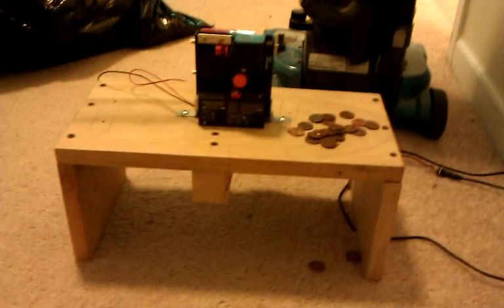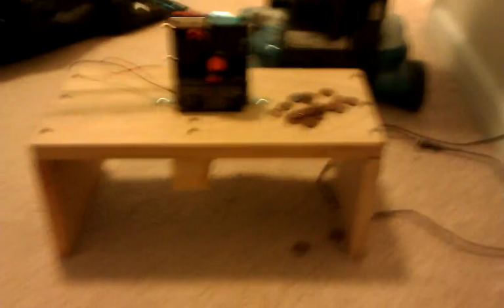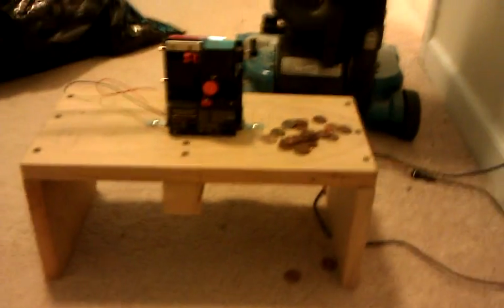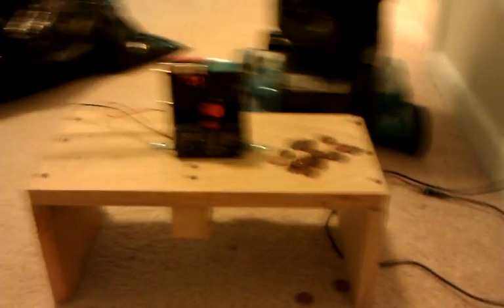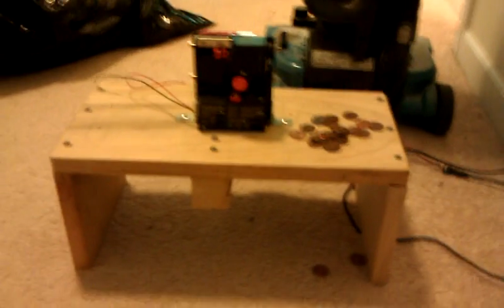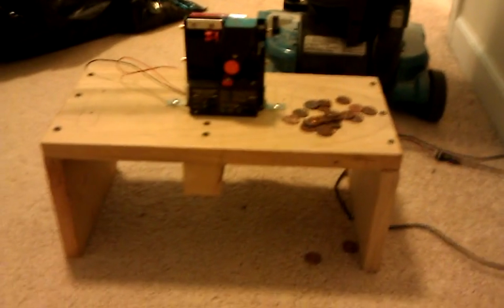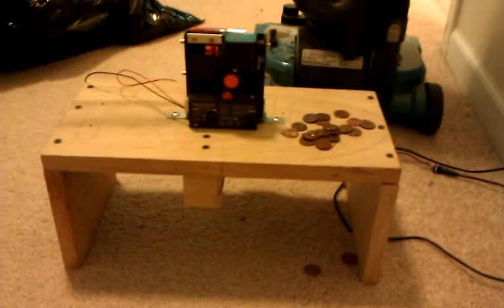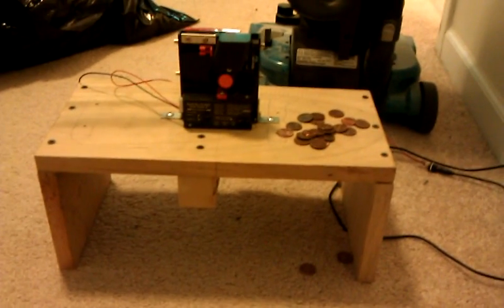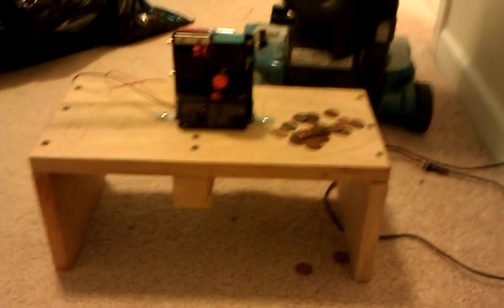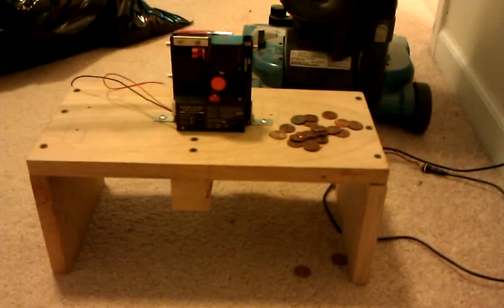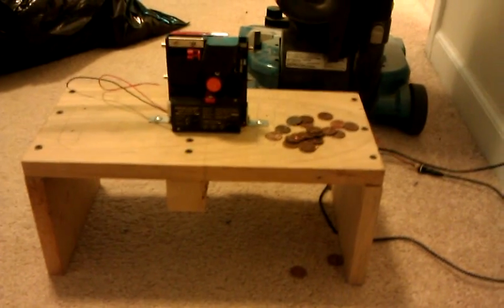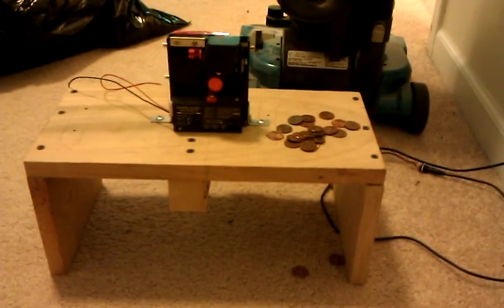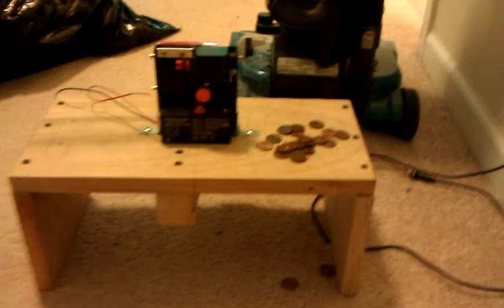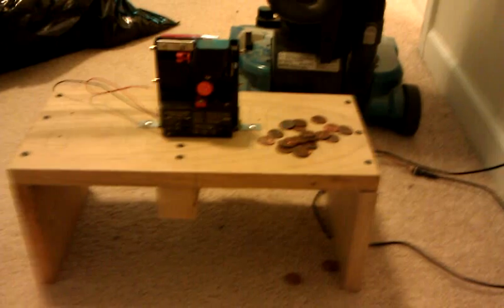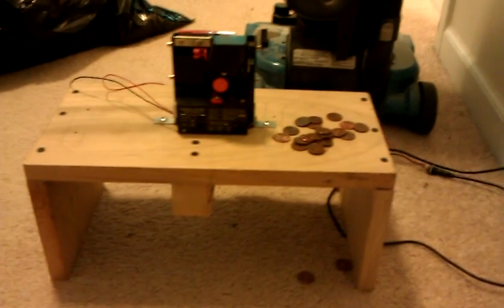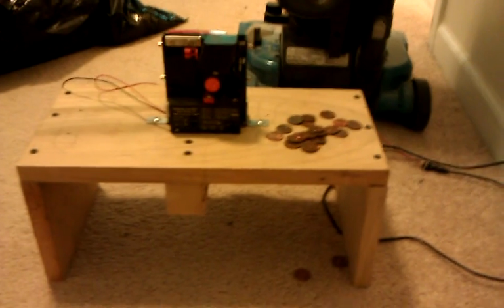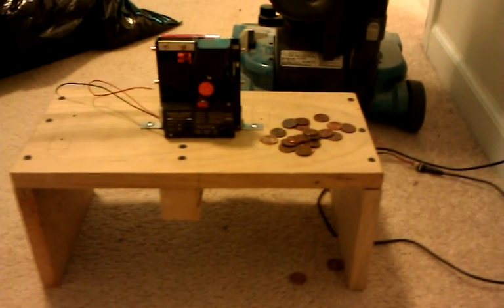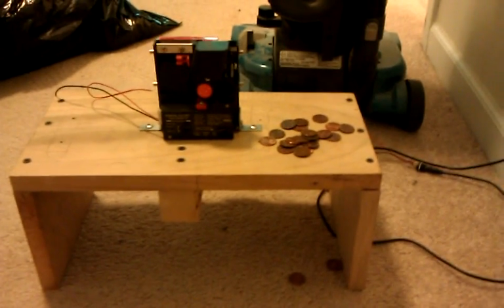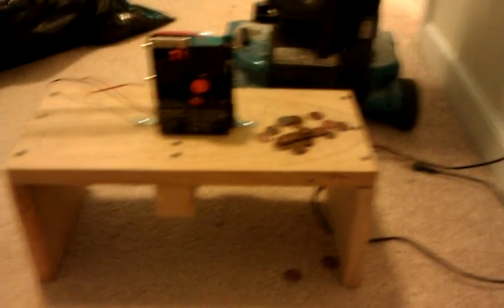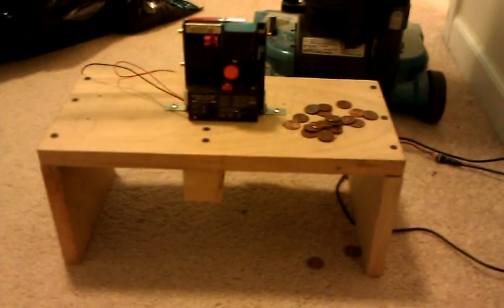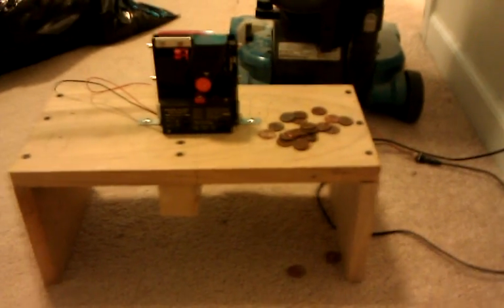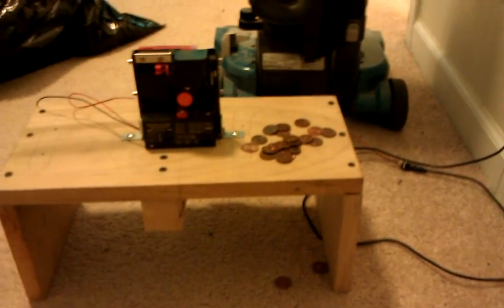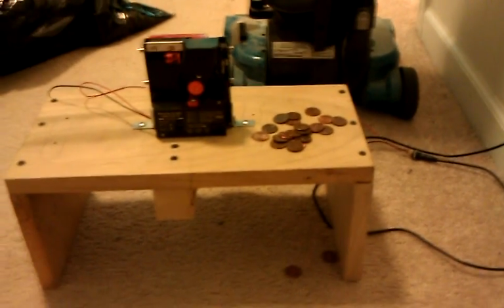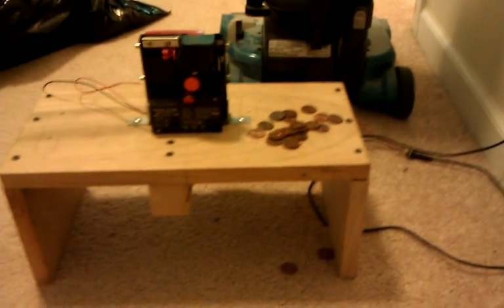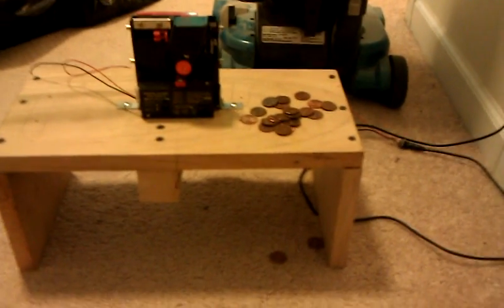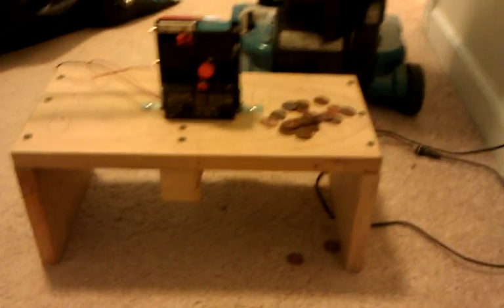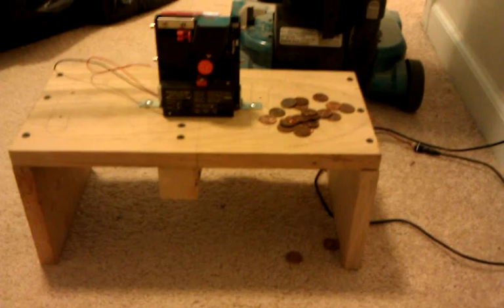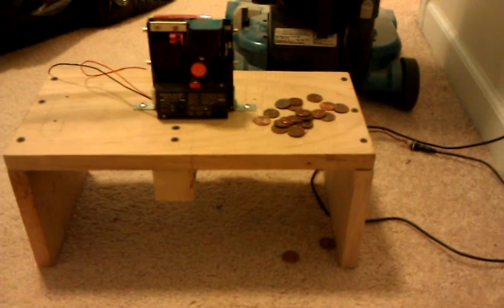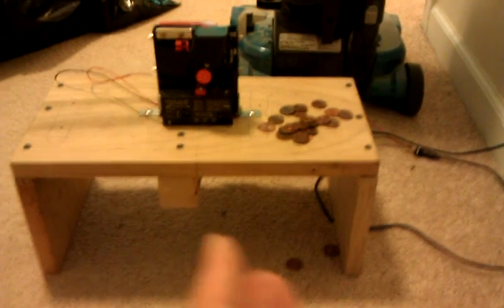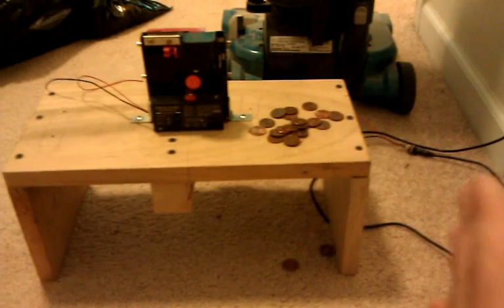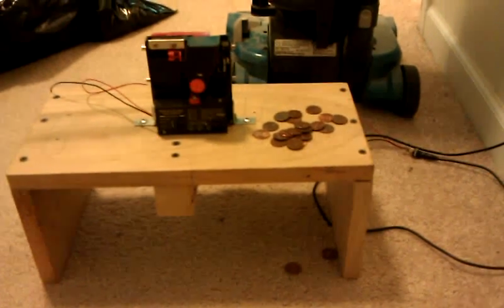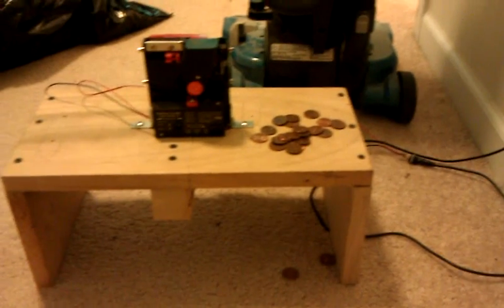Here's basically what the machine looks like. Pennies that are pre-1982 are going to get accepted and kicked to the left. Post-1982 pennies — so 1983 and up — are going to all get kicked to the right.